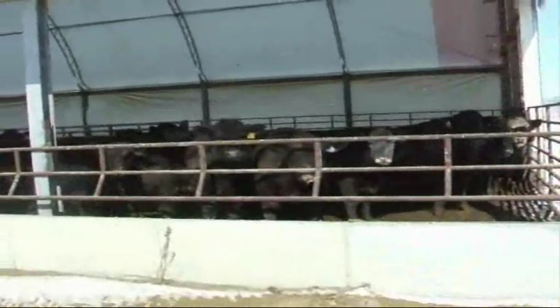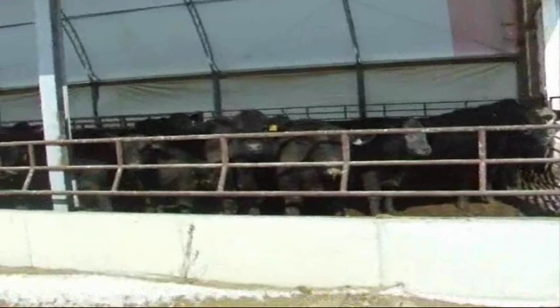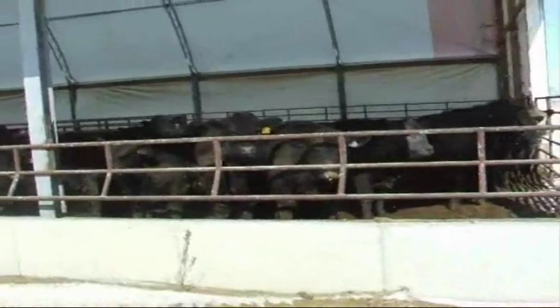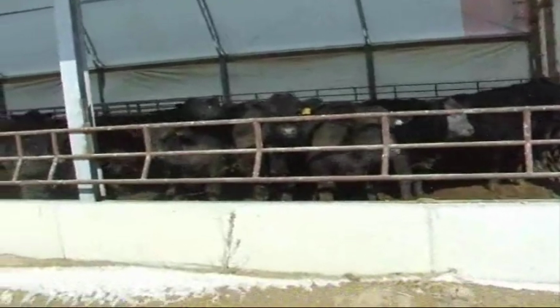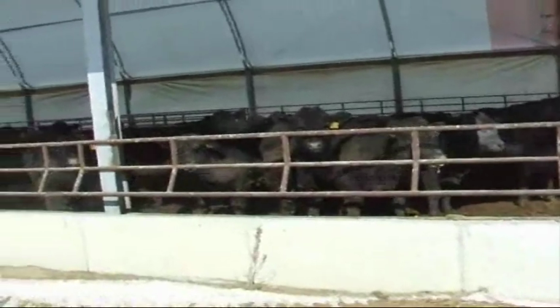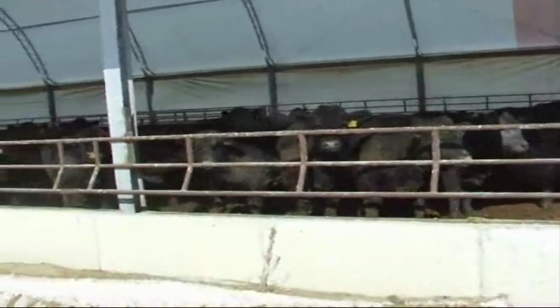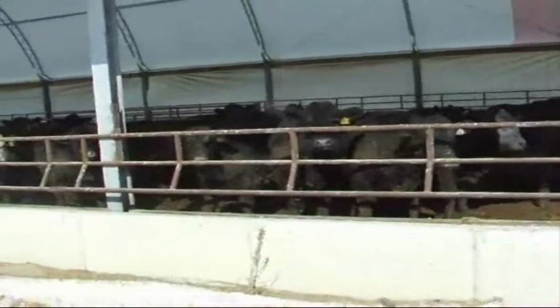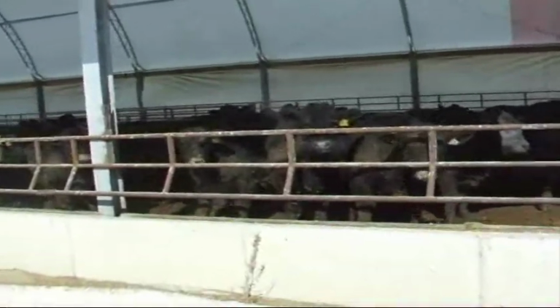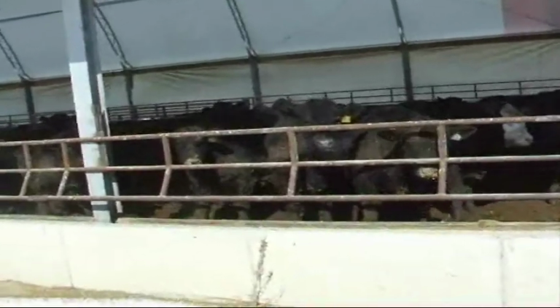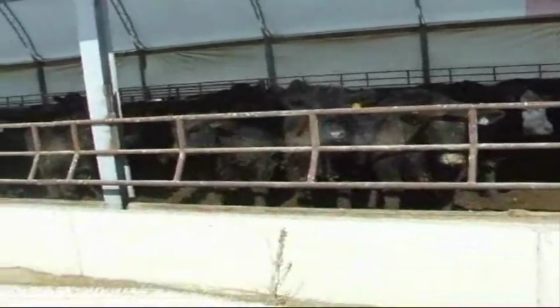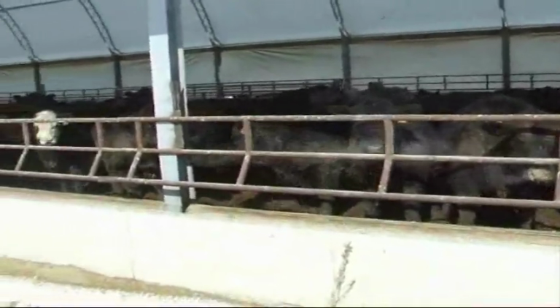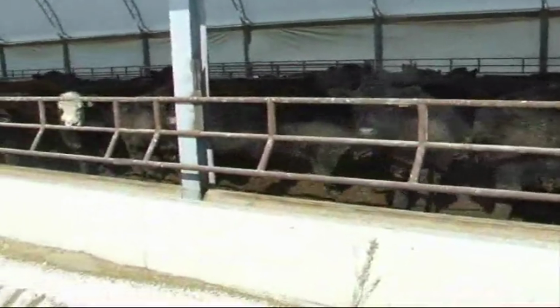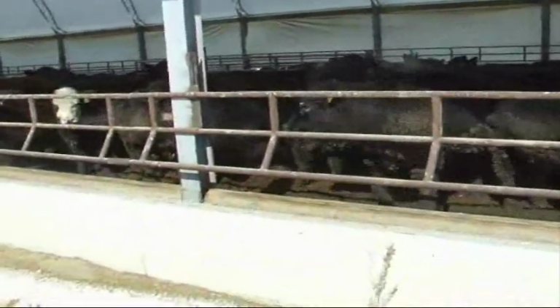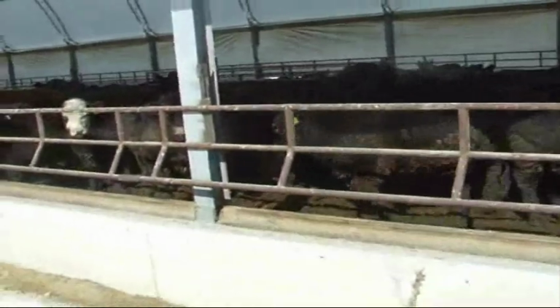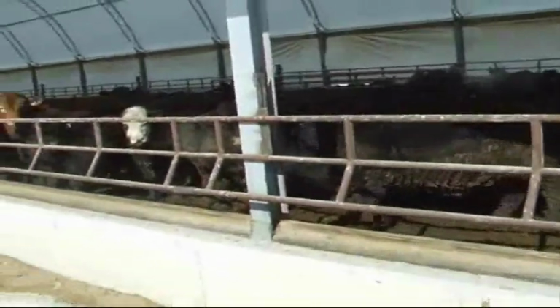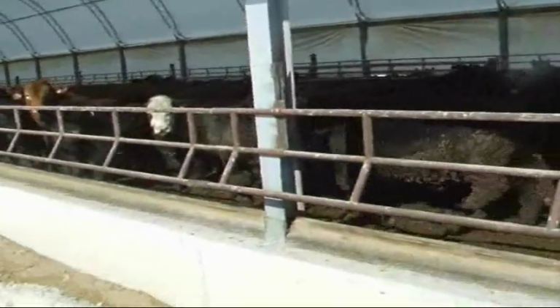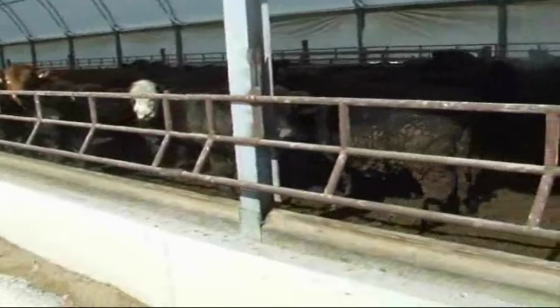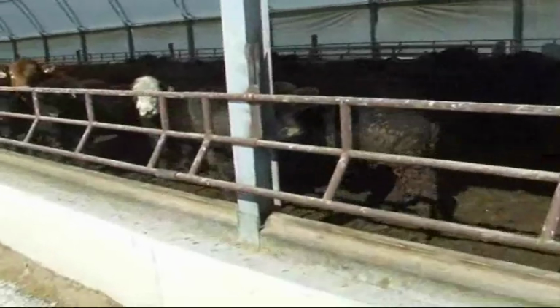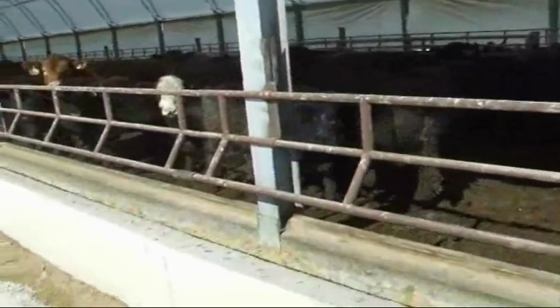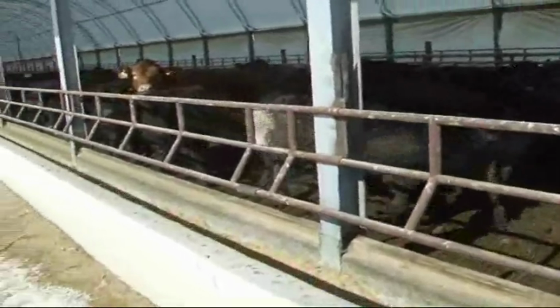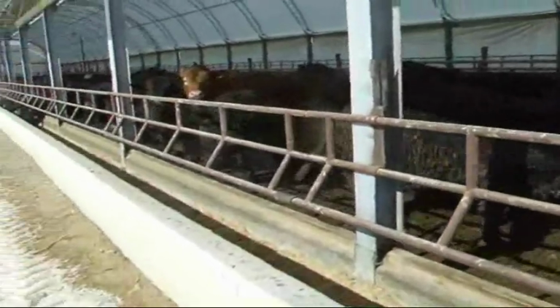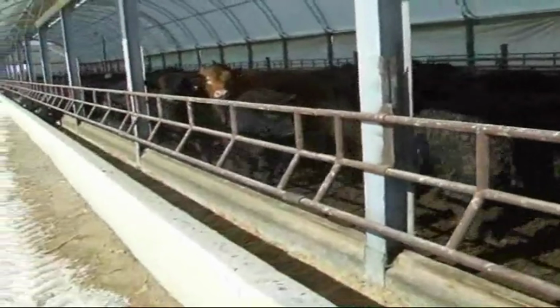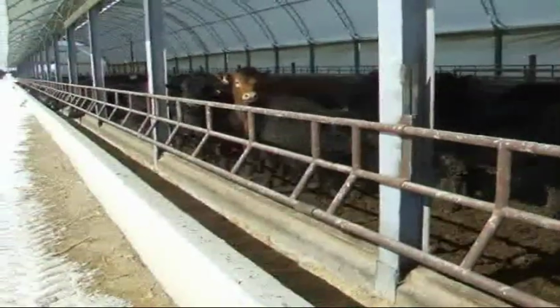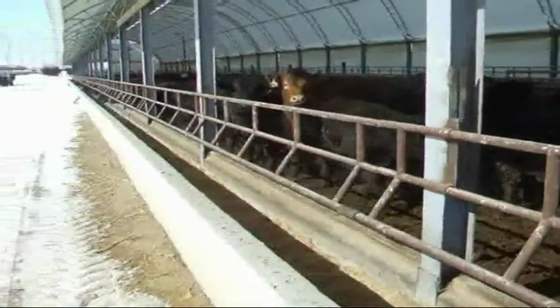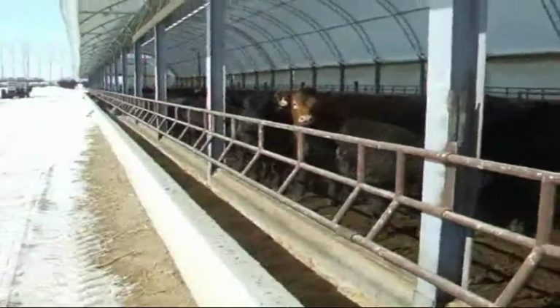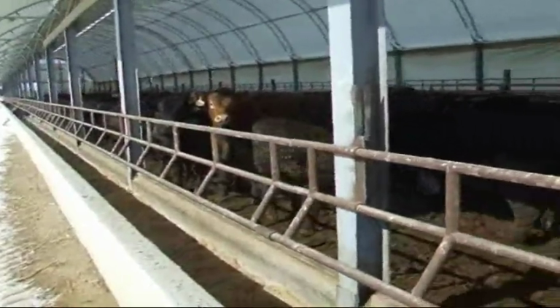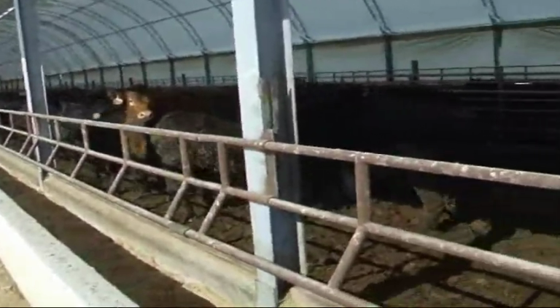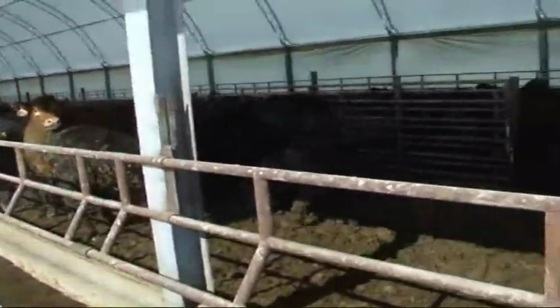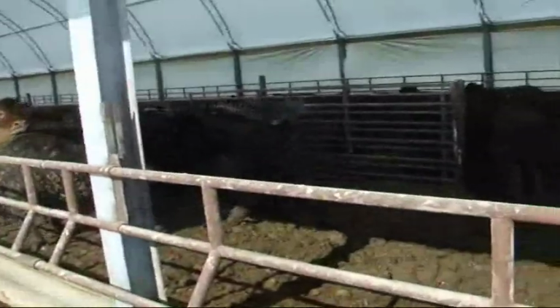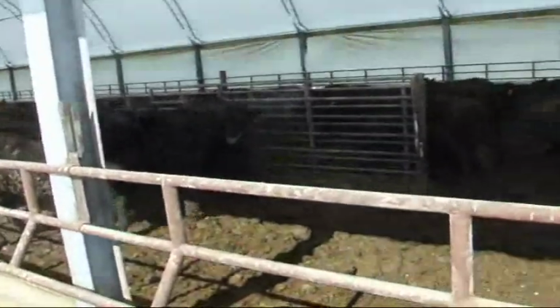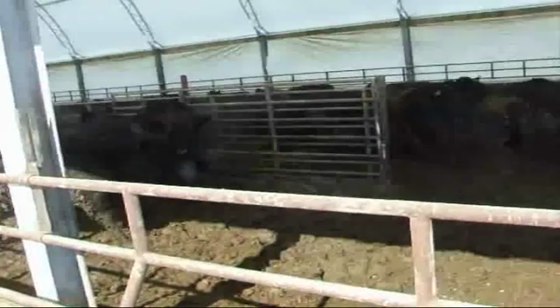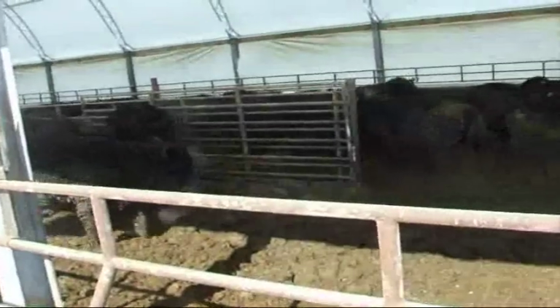Advantages are the ability to locate on environmentally sensitive or space-limited farmsteads, to provide better wind protection, snow protection, summer shade, high animal performance, and greater ease in handling cattle.